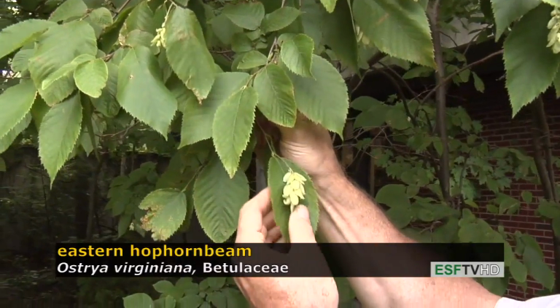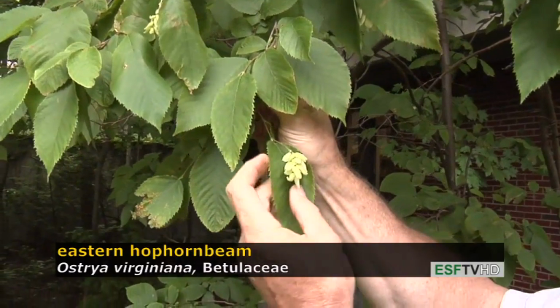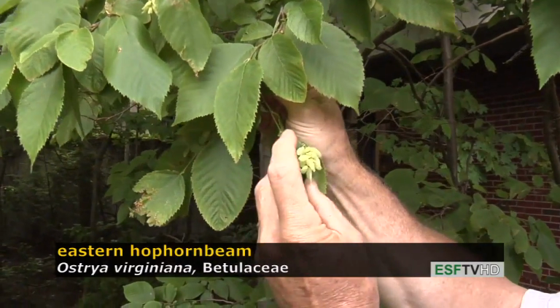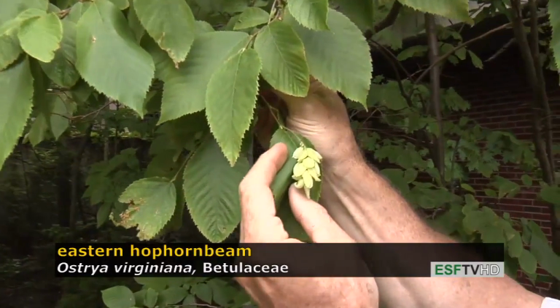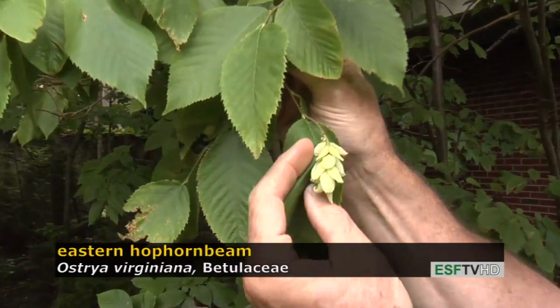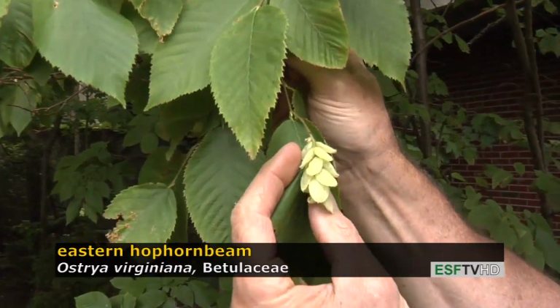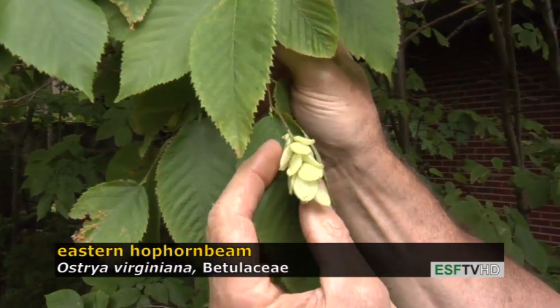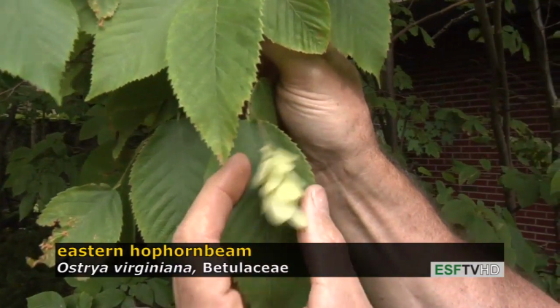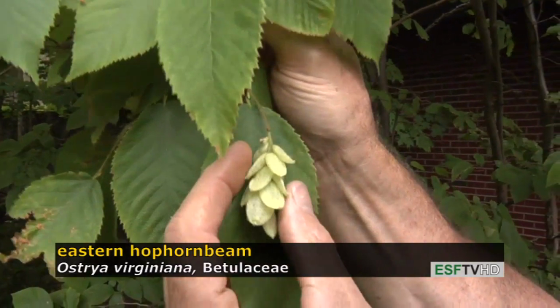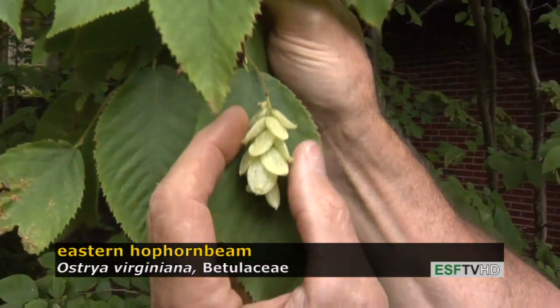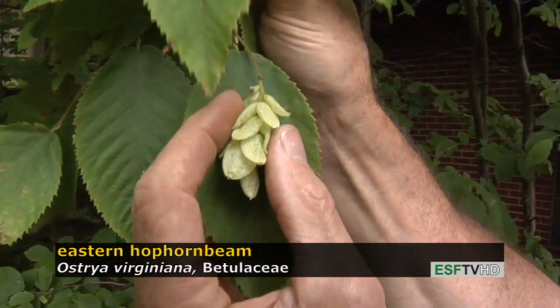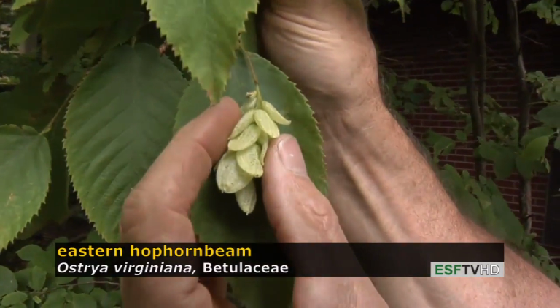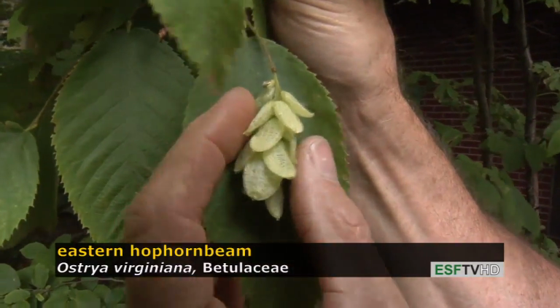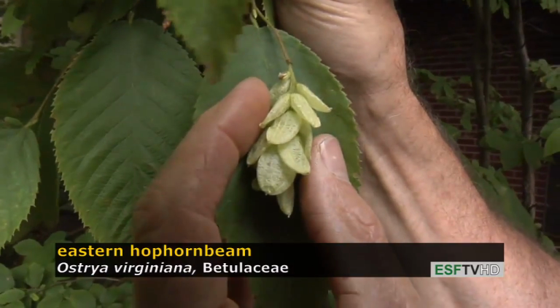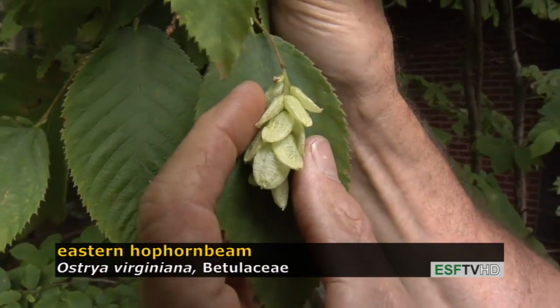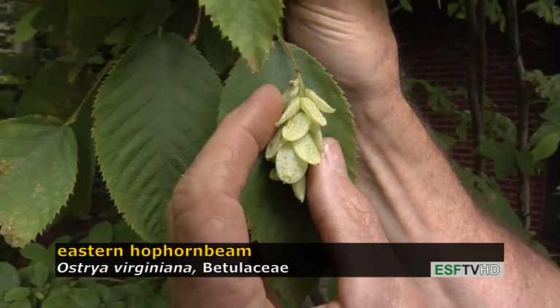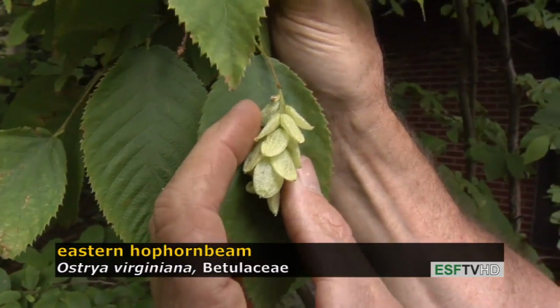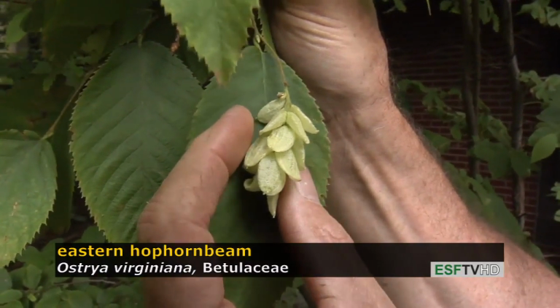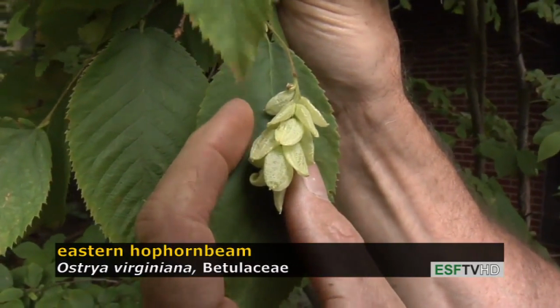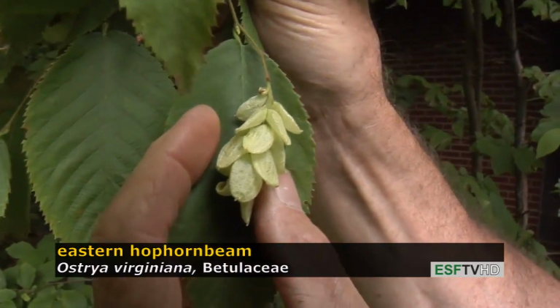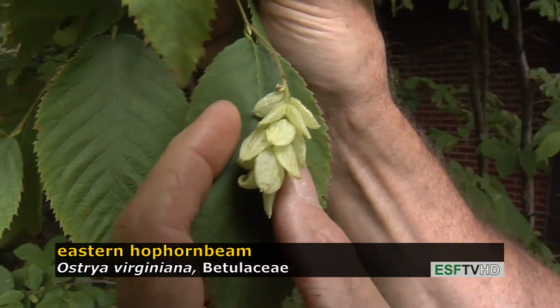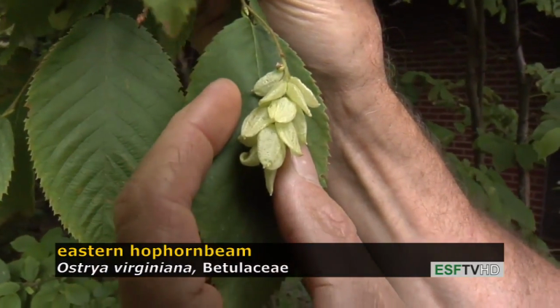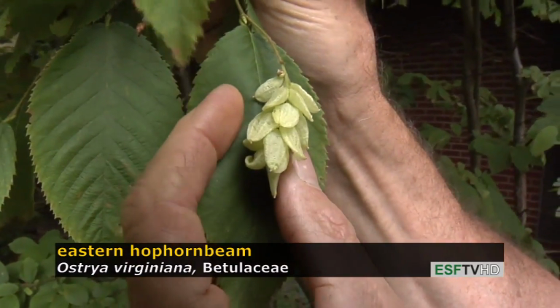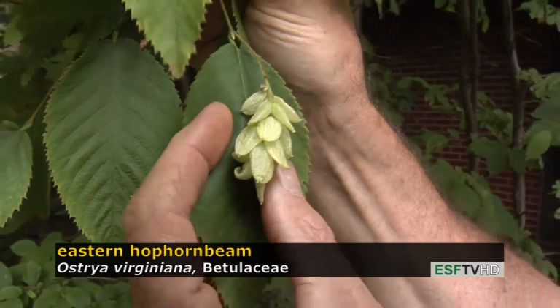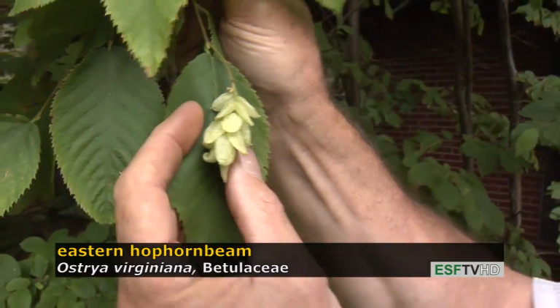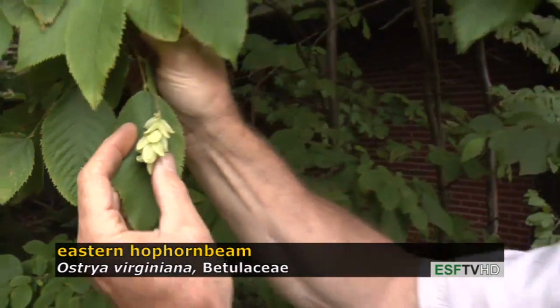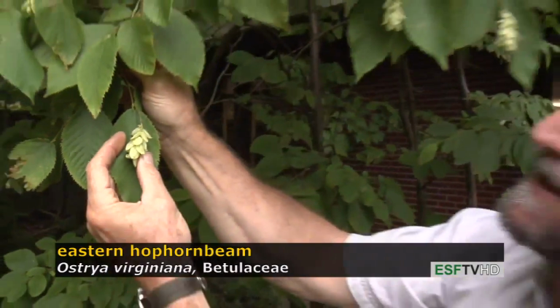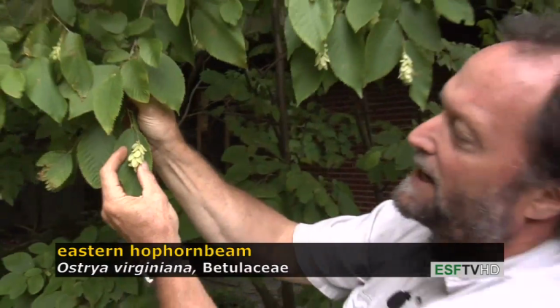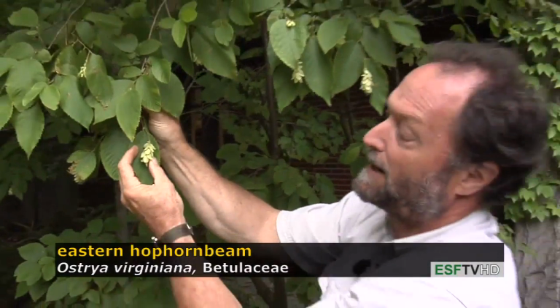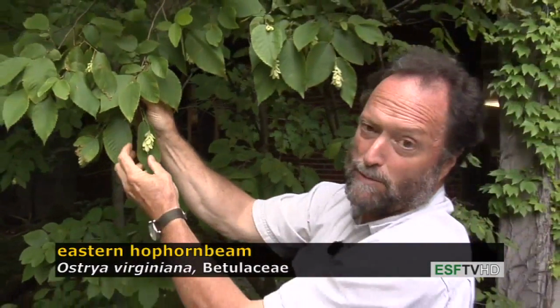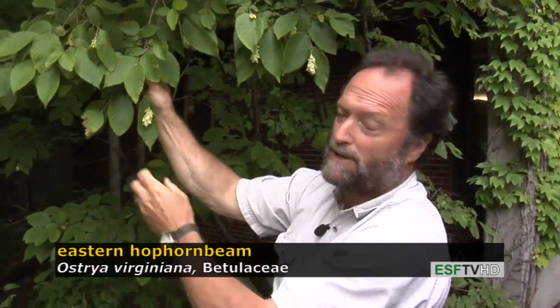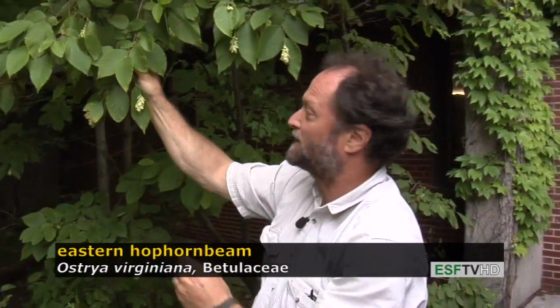The fruit is a cluster of inflated sacks around a small bony seed, and the fruit resembles the hops used for making beer, which is where the name hophornbeam comes from.